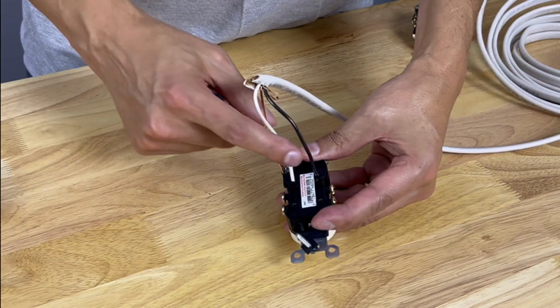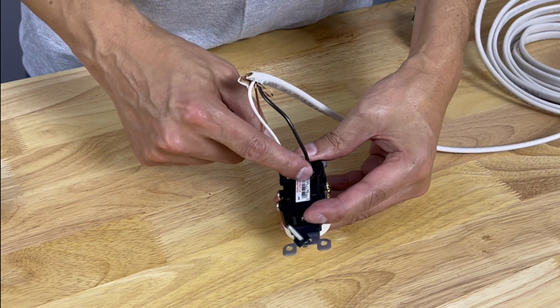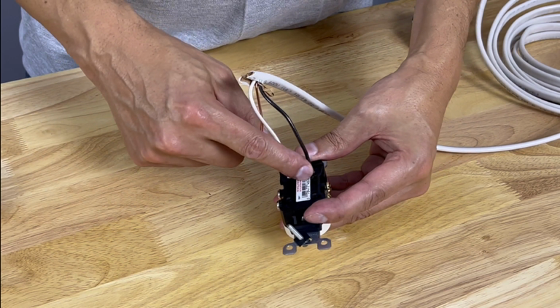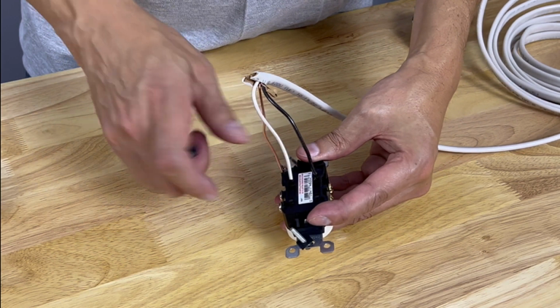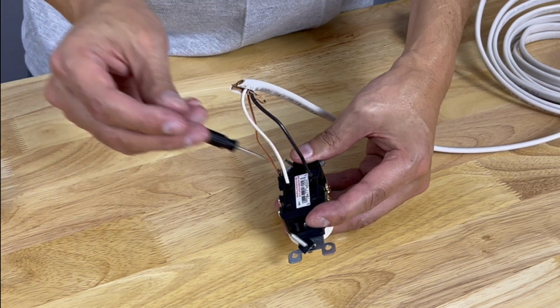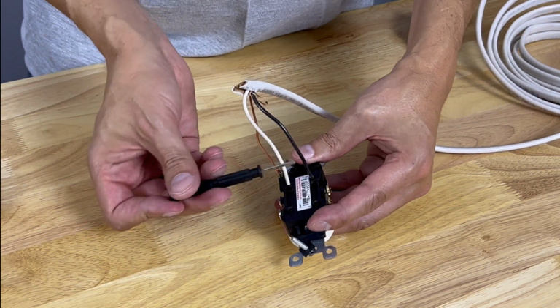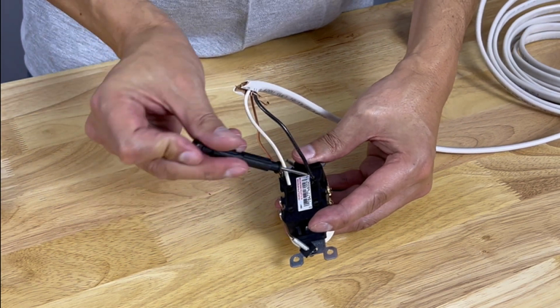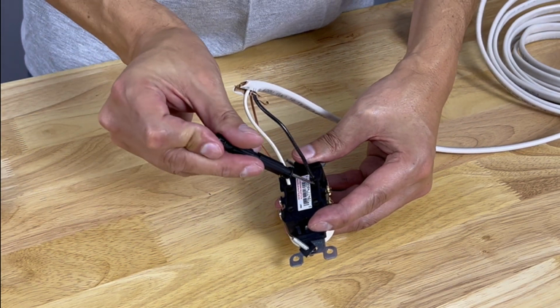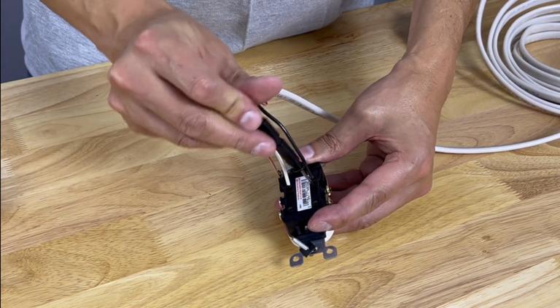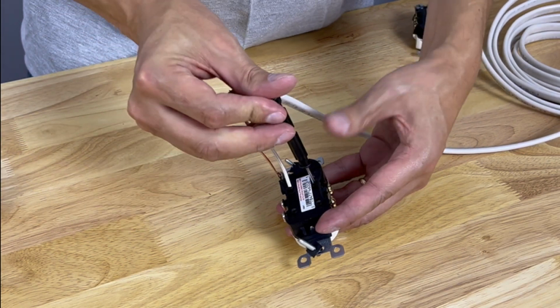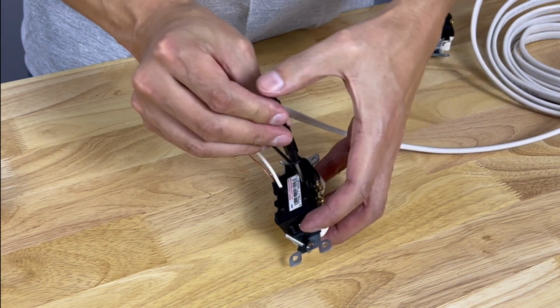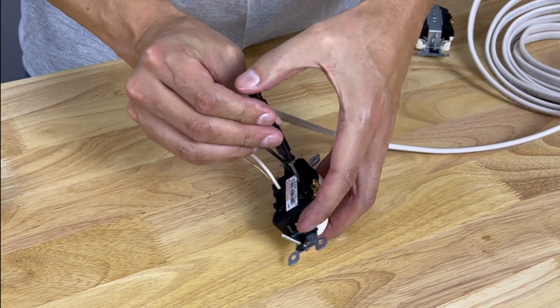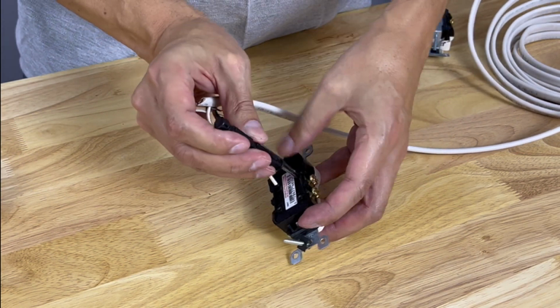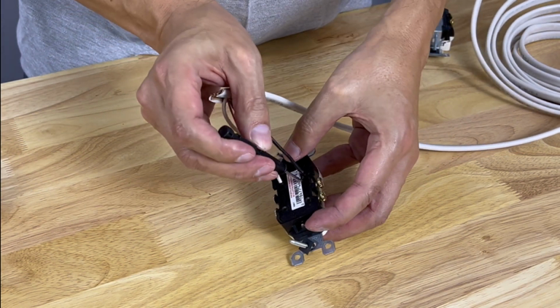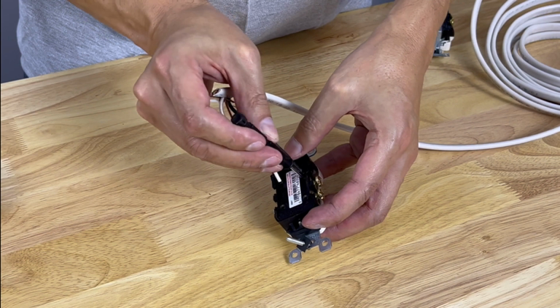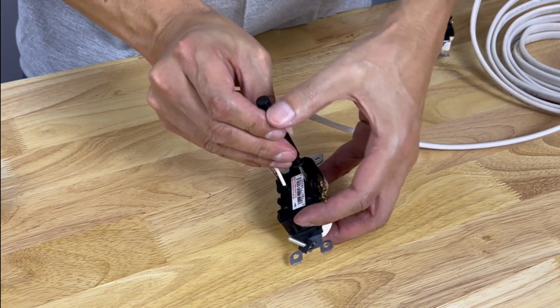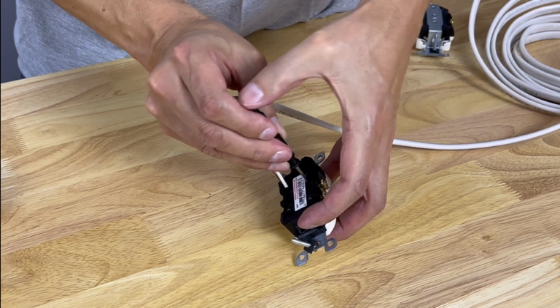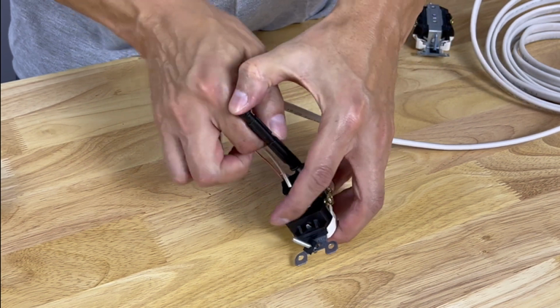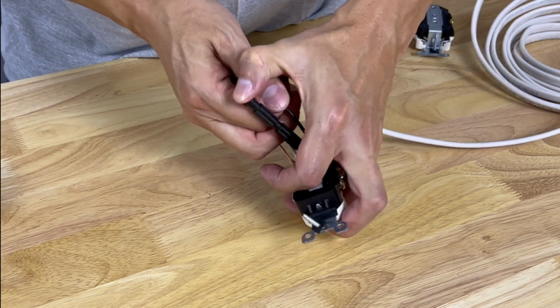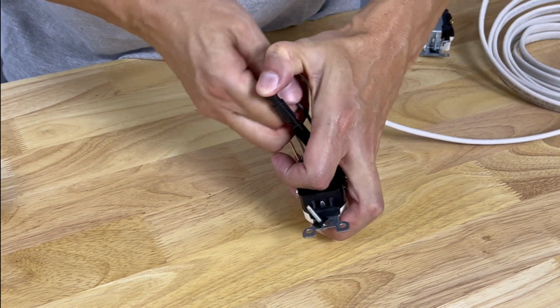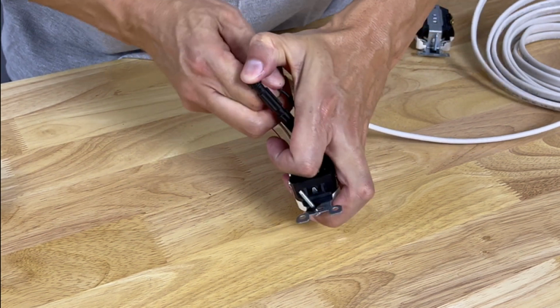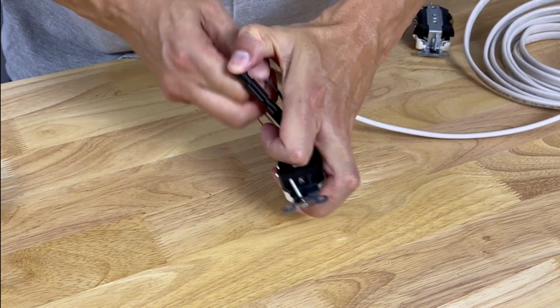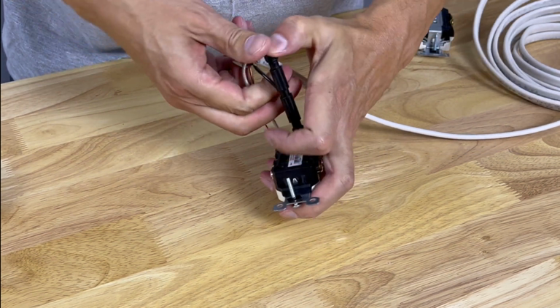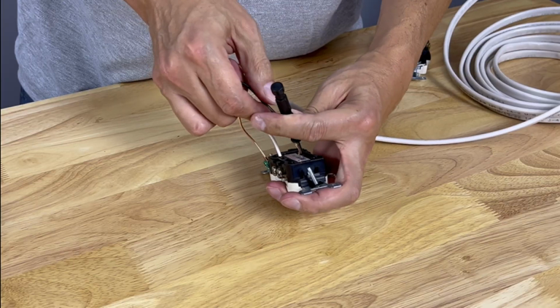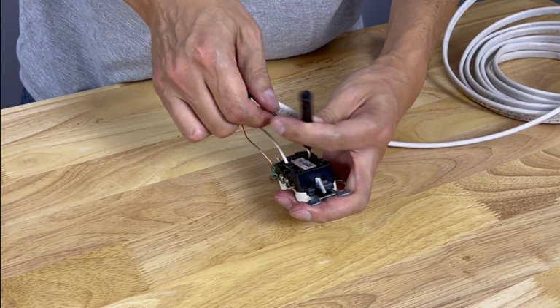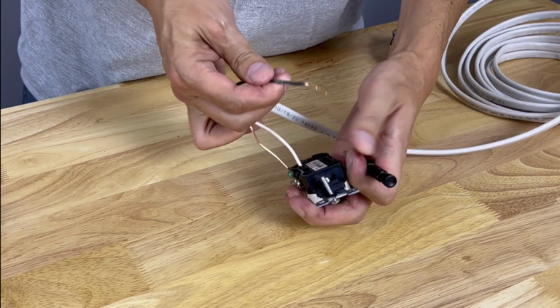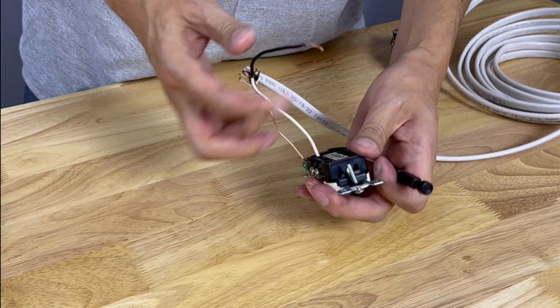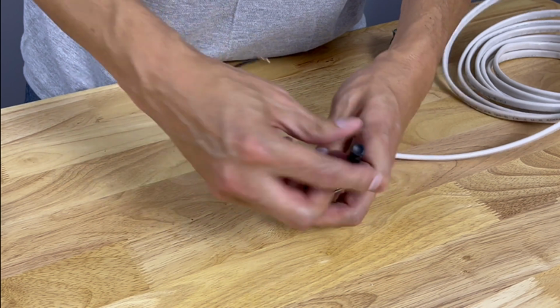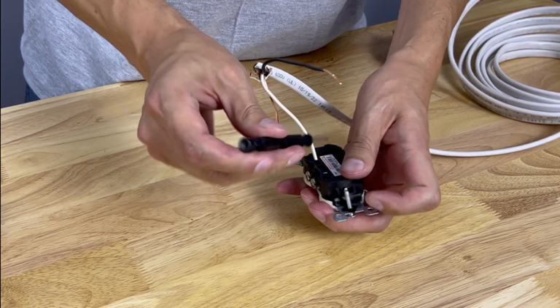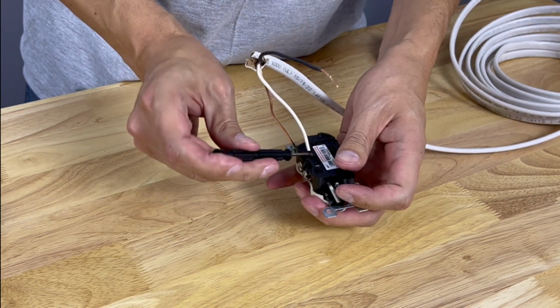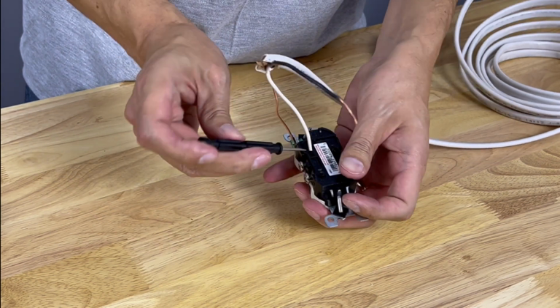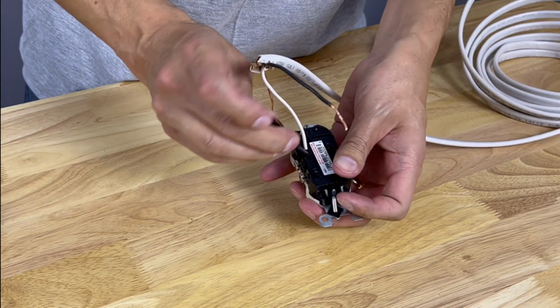To release the backstab, put a small screwdriver into that little clip and press it down while pulling firmly. That releases the wire — we'll do the same on the other one.